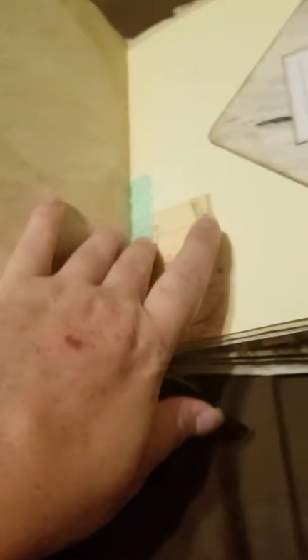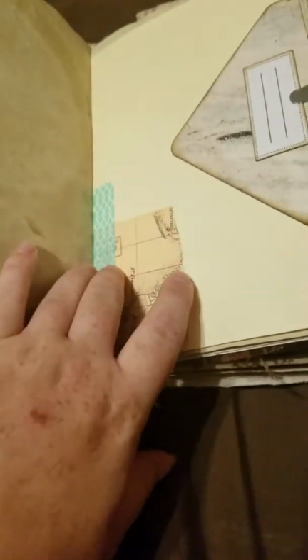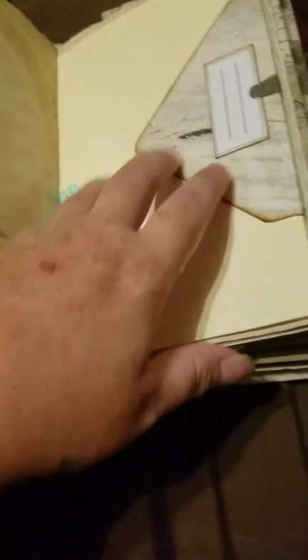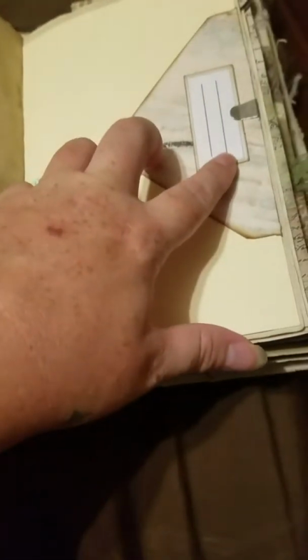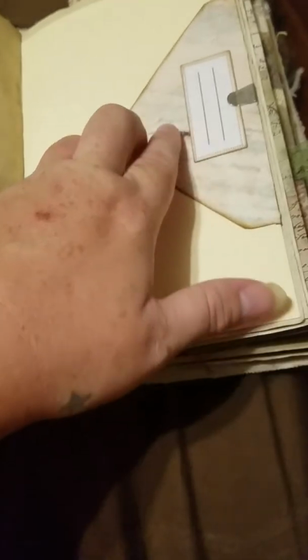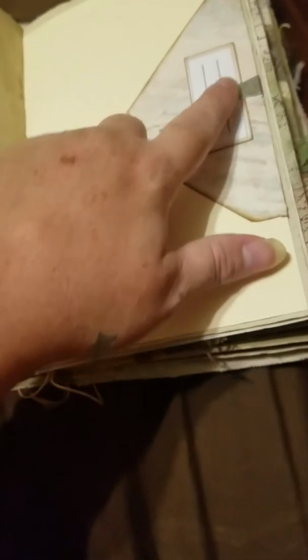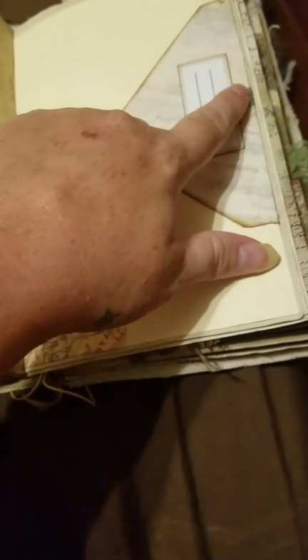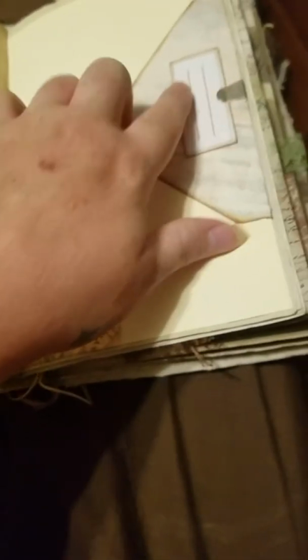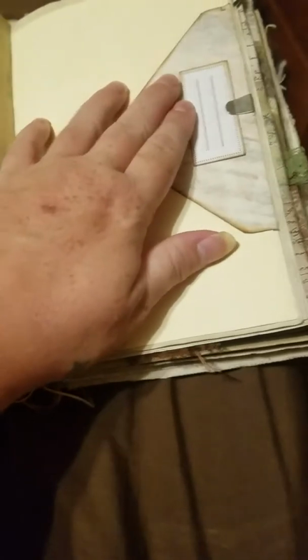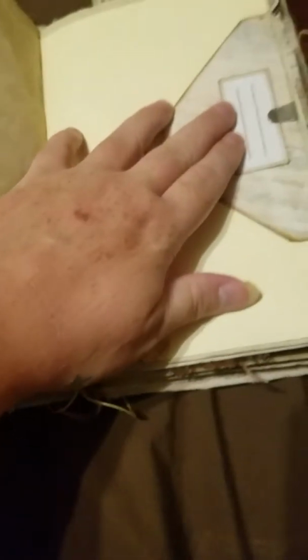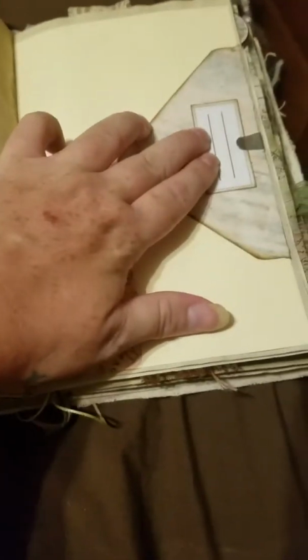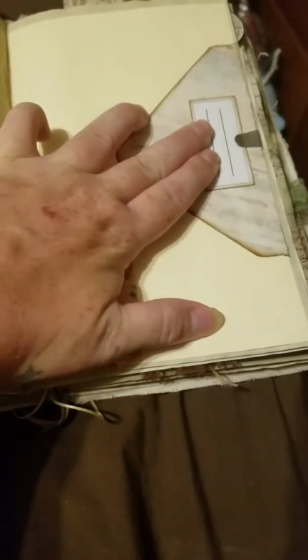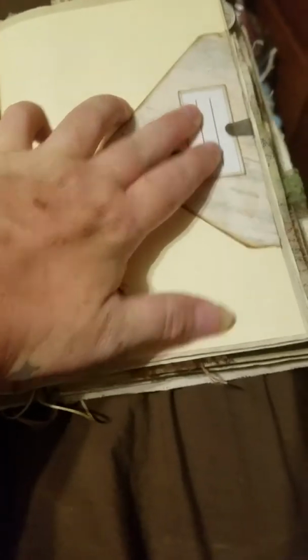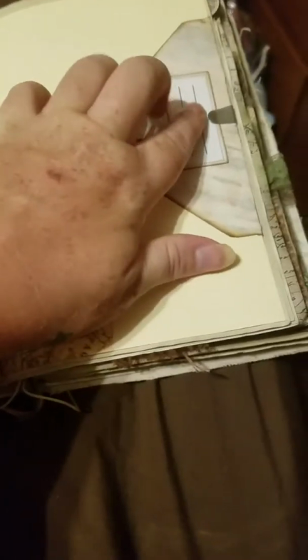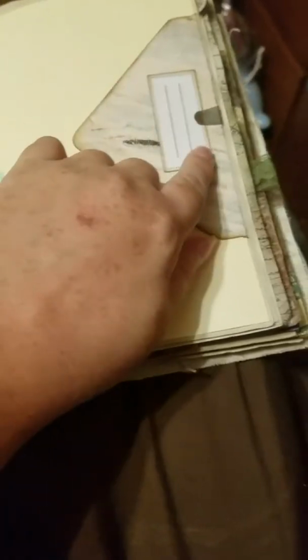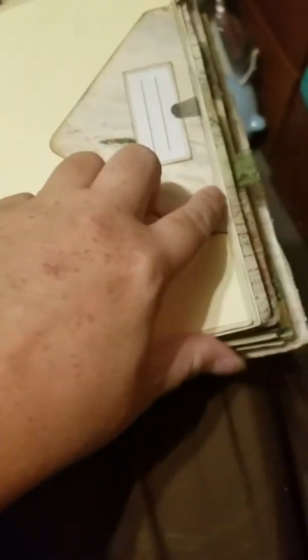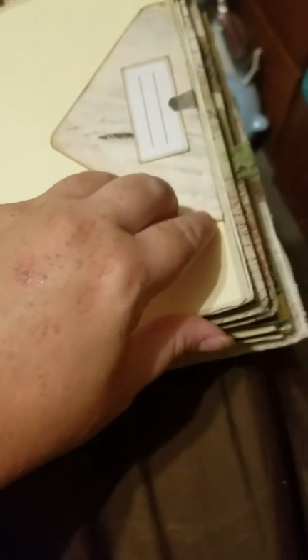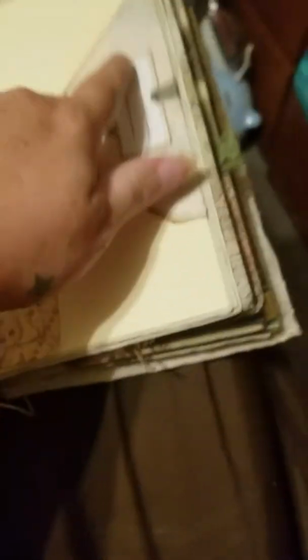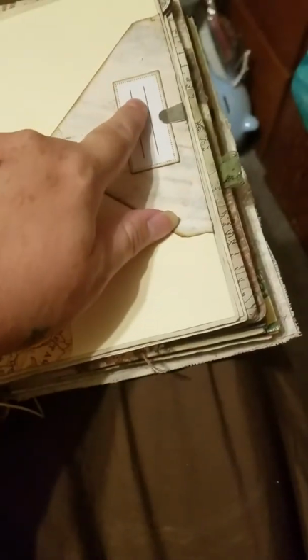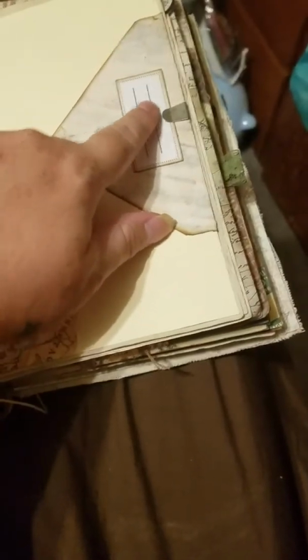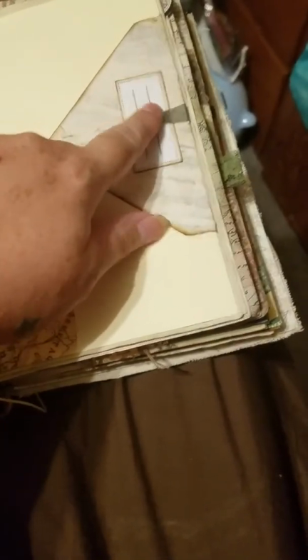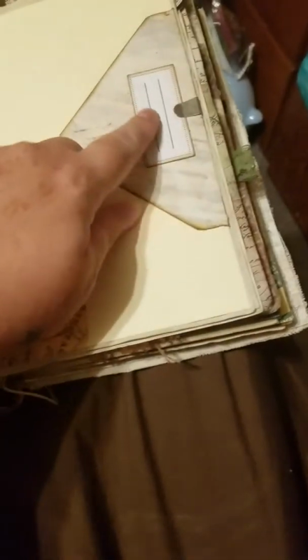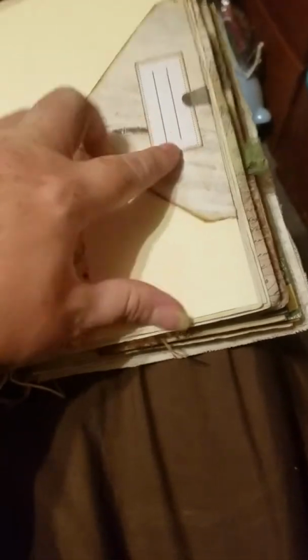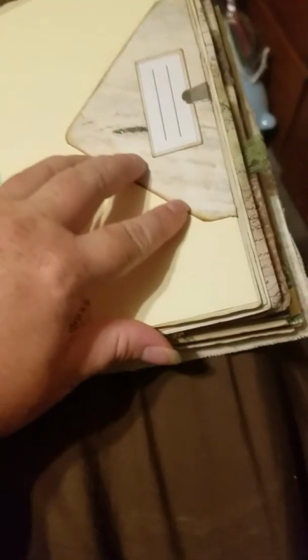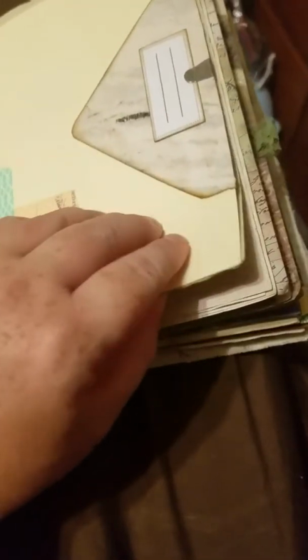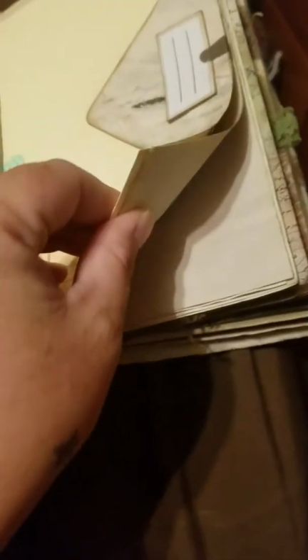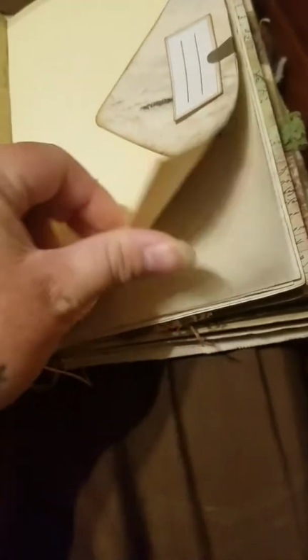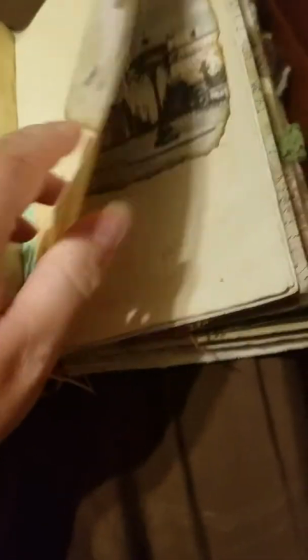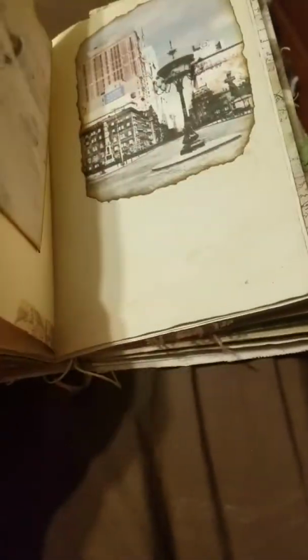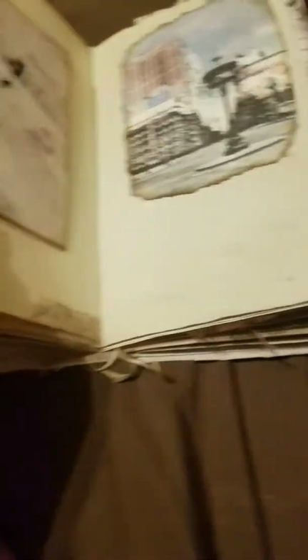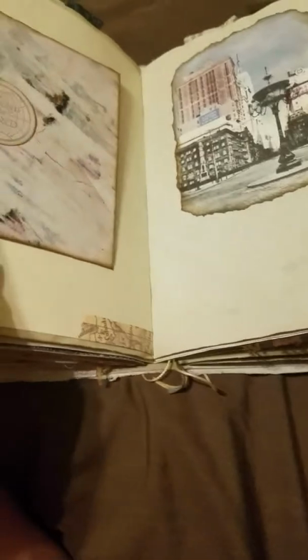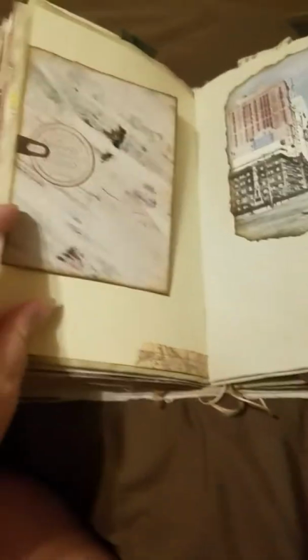Some more washi tape, another envelope — you just take that off and like this you can write what's in it. Maybe if it's a recipe you can do like 'cheese ball recipe' and then put it in the envelope. That's just an example.